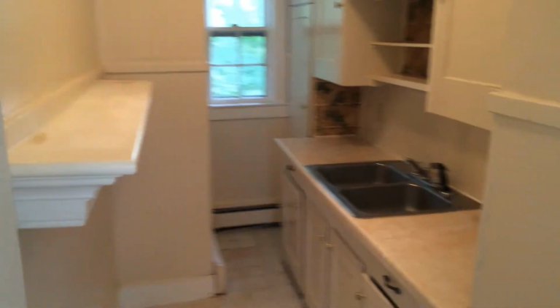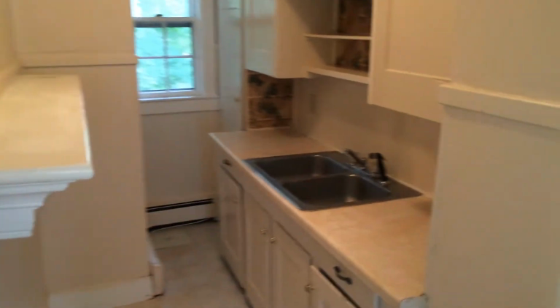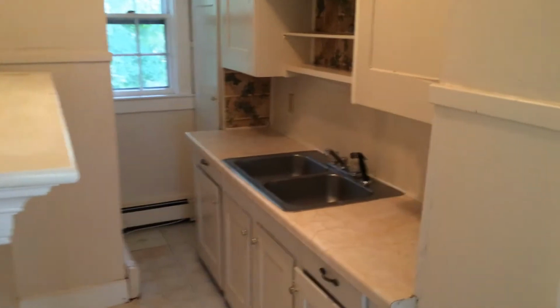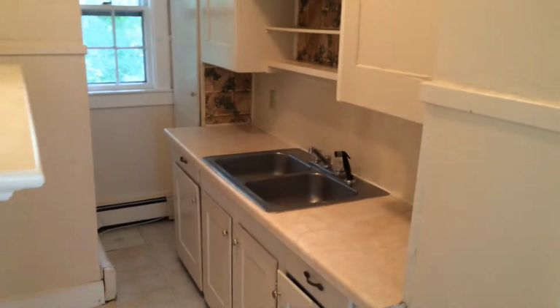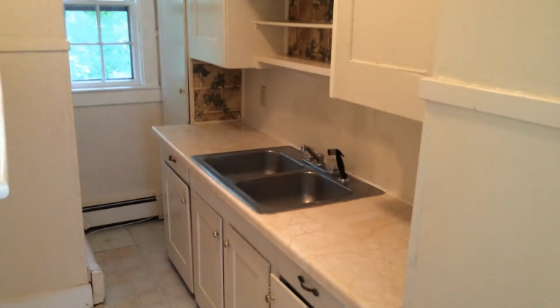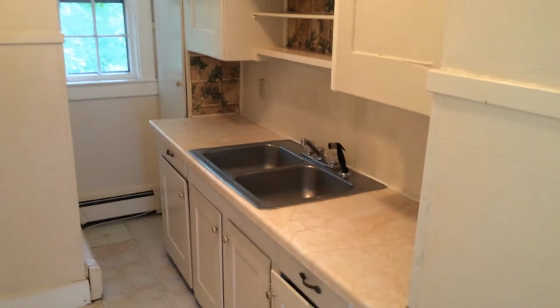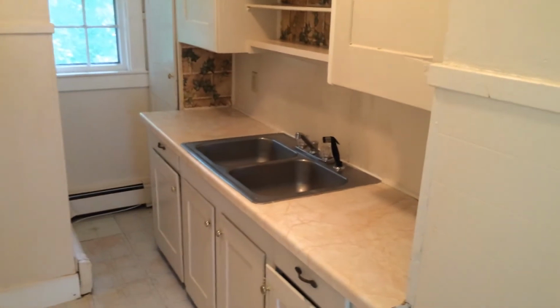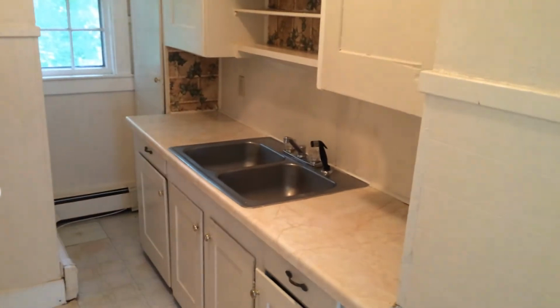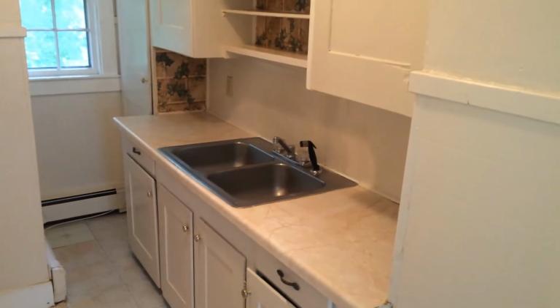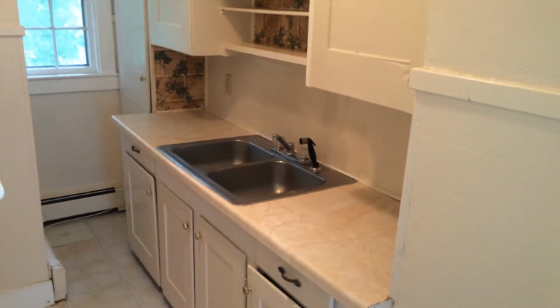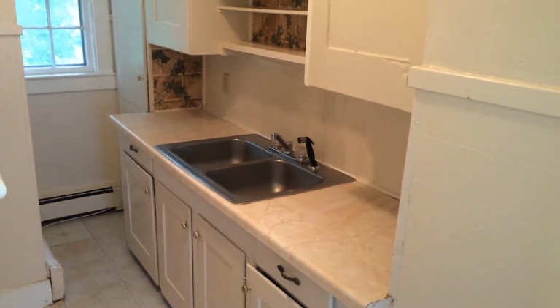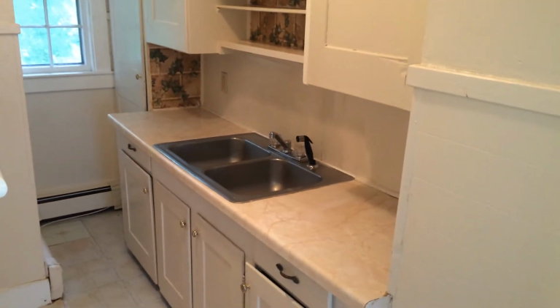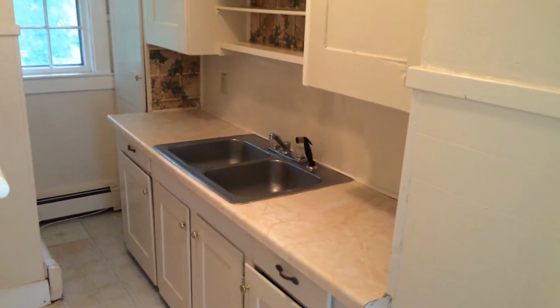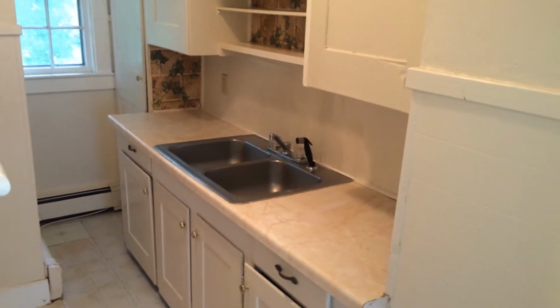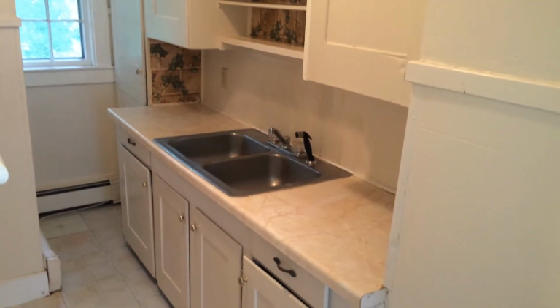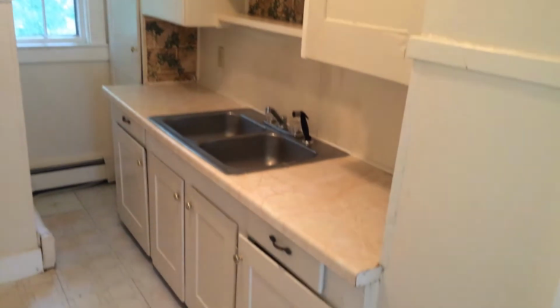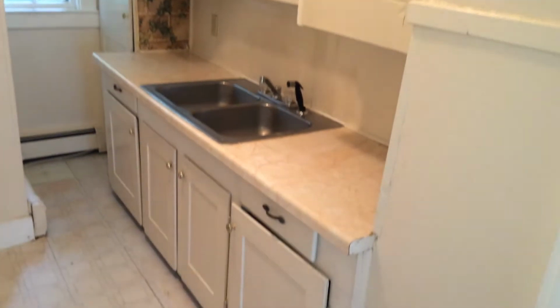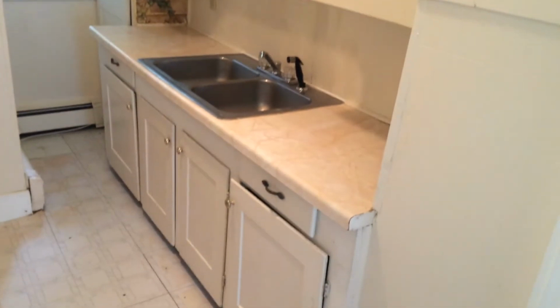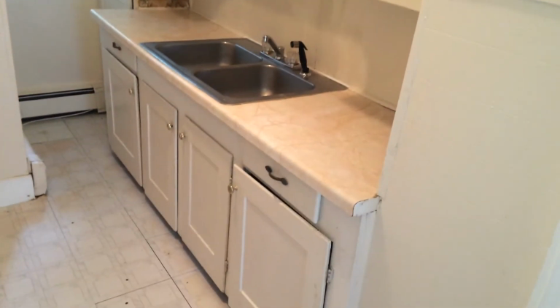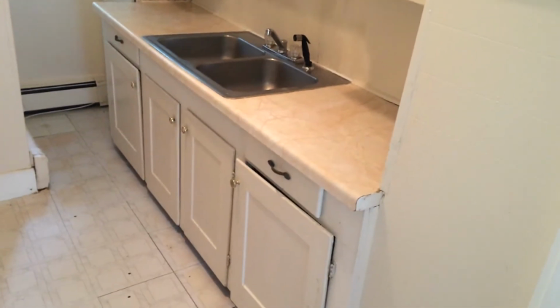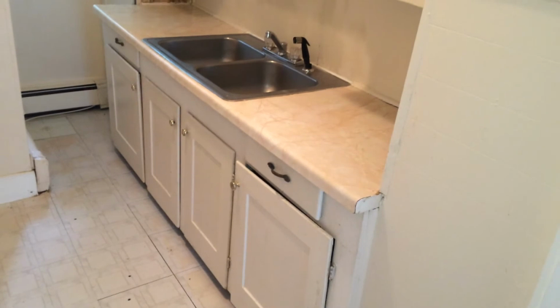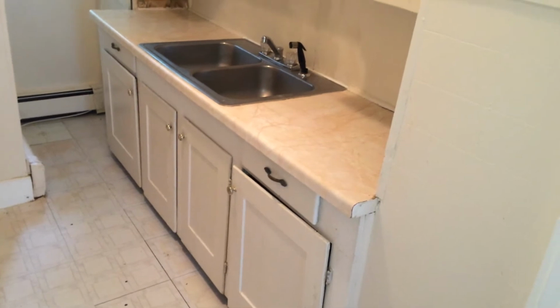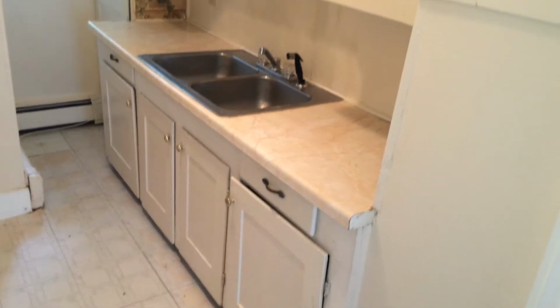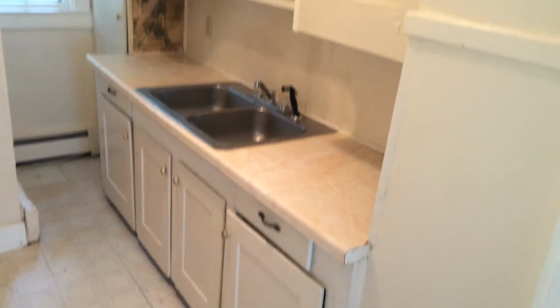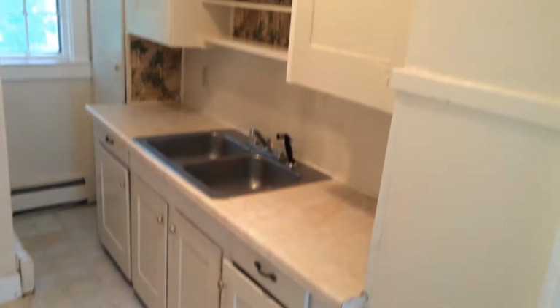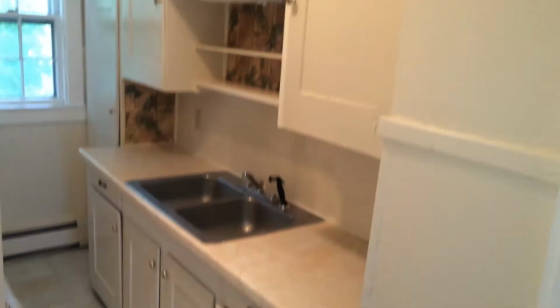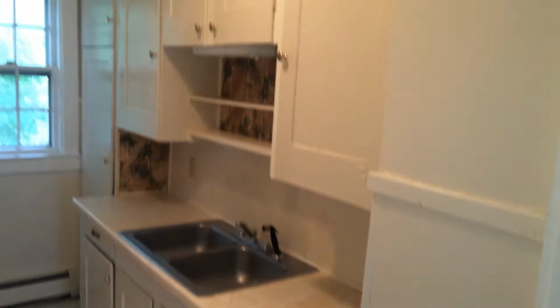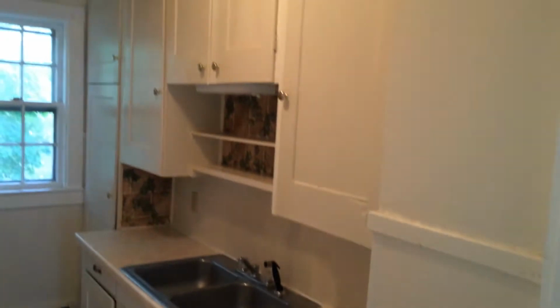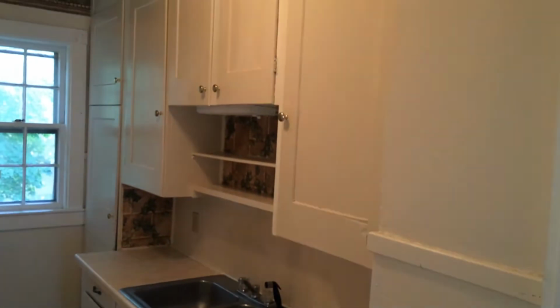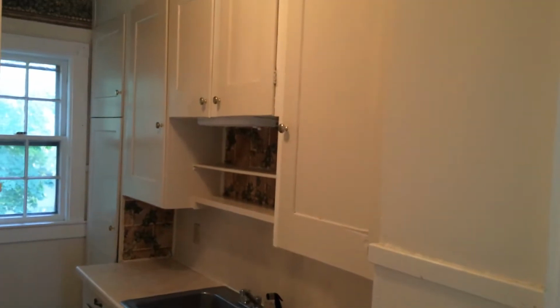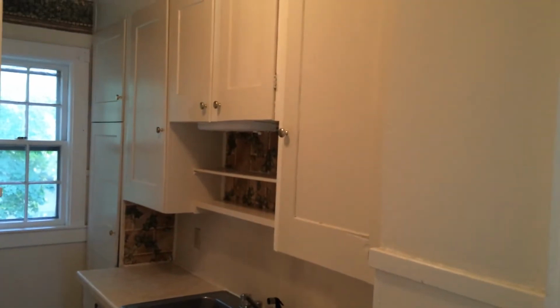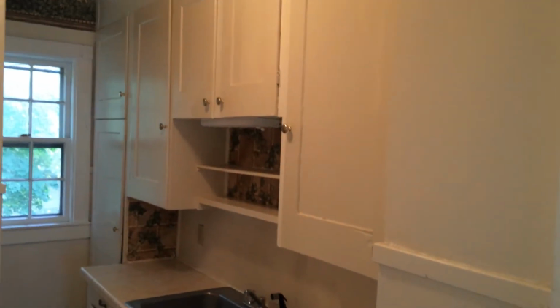Here's the kitchen prep area, which has a dual base sink and spray nozzle, as well as plenty of cabinets down below and up above.